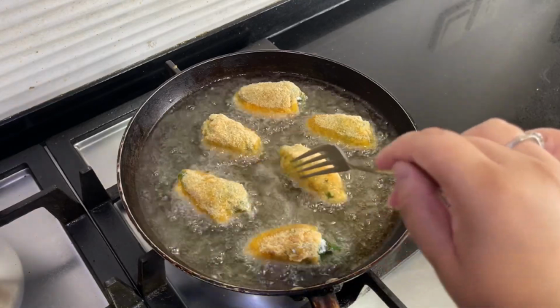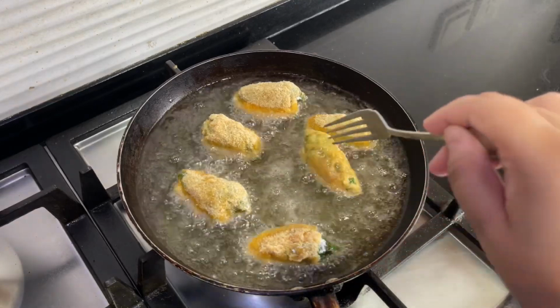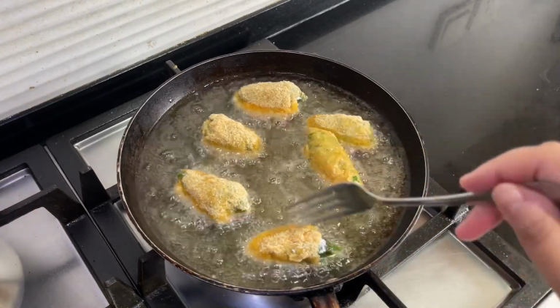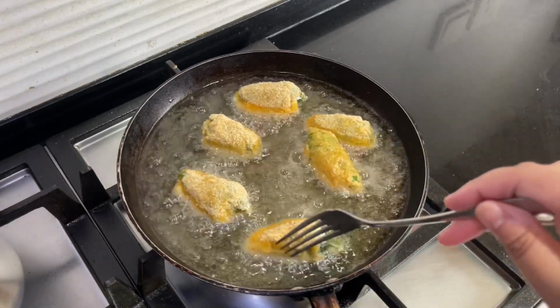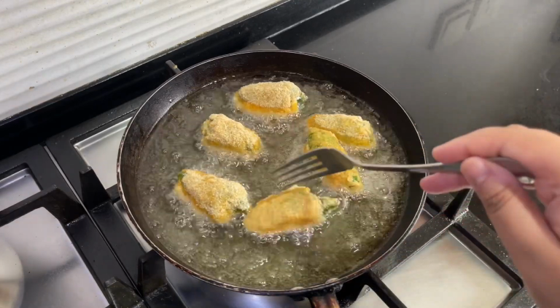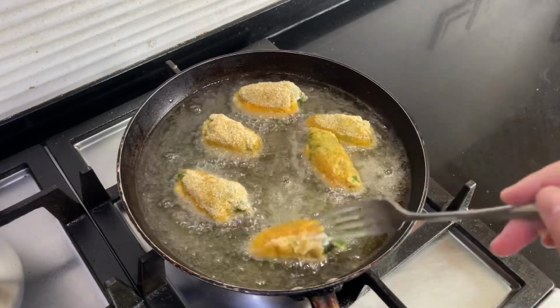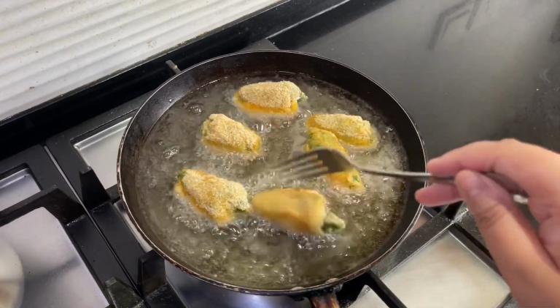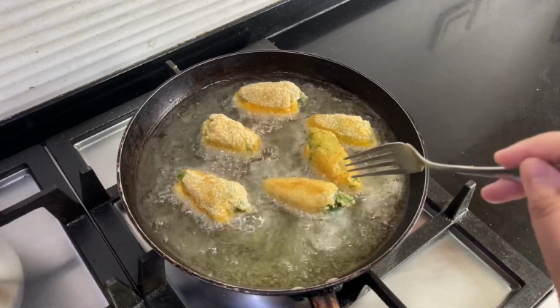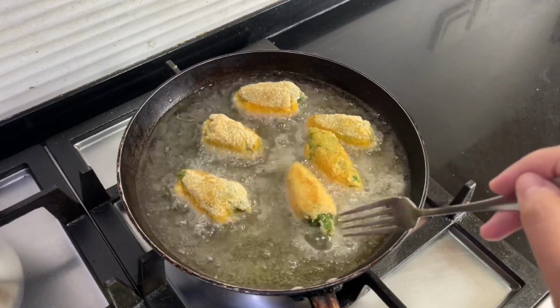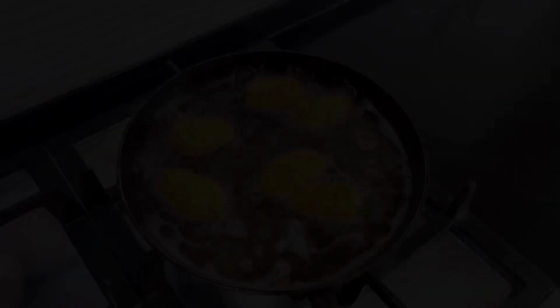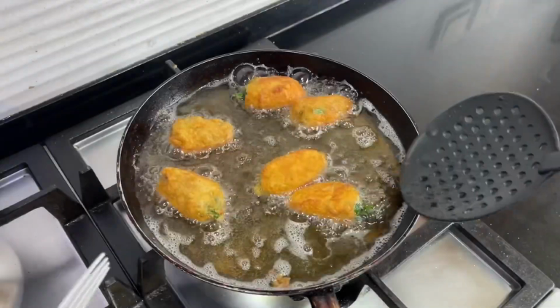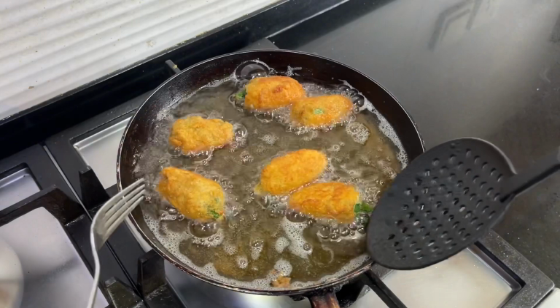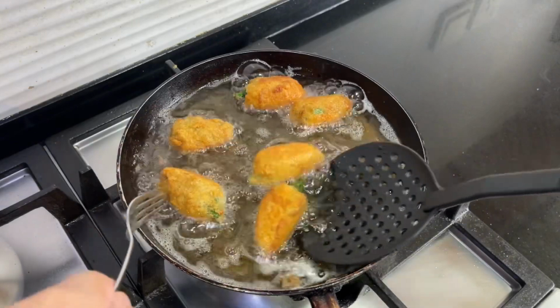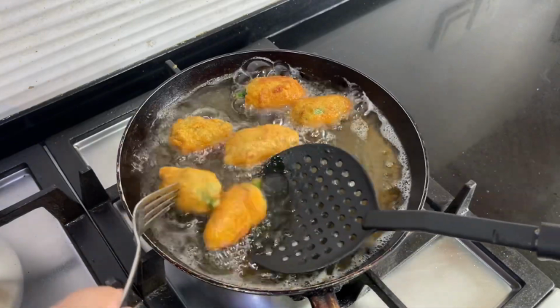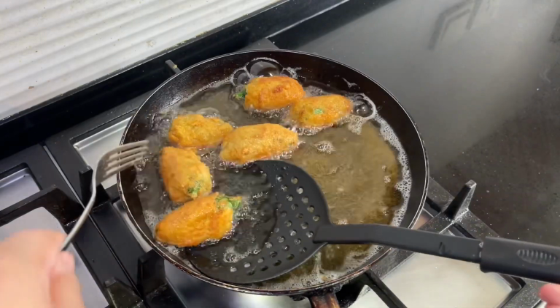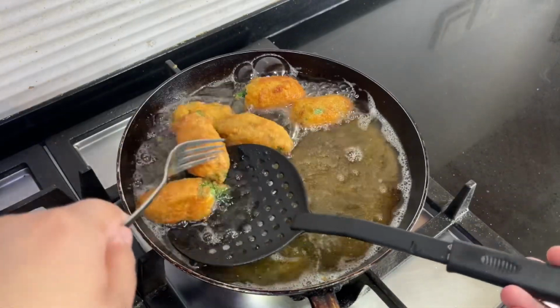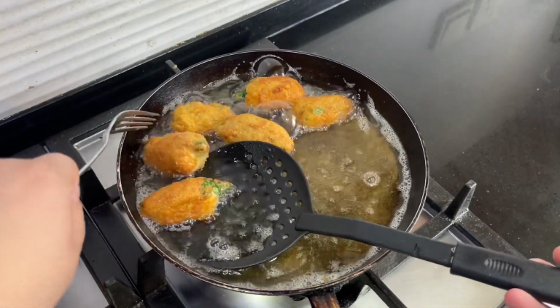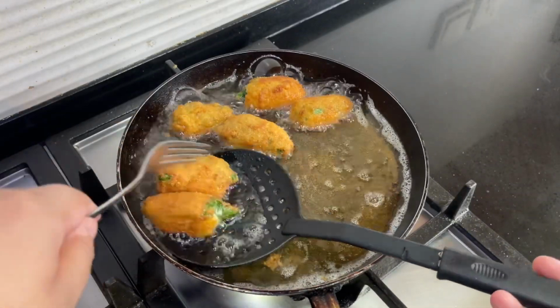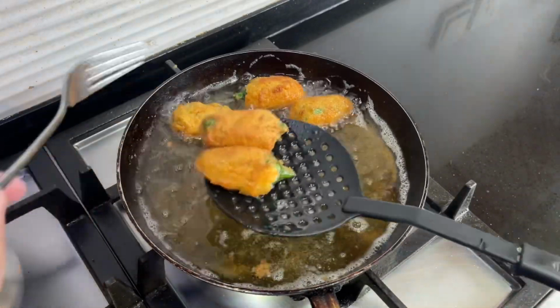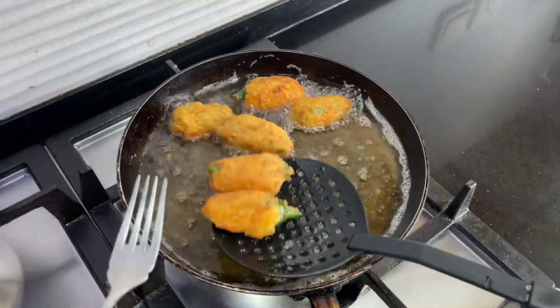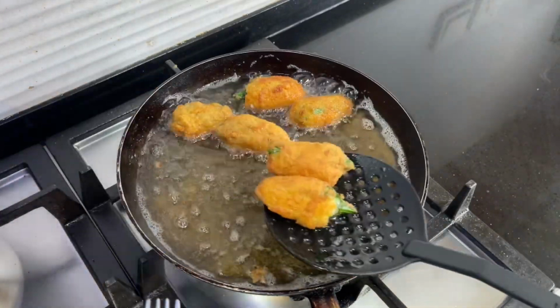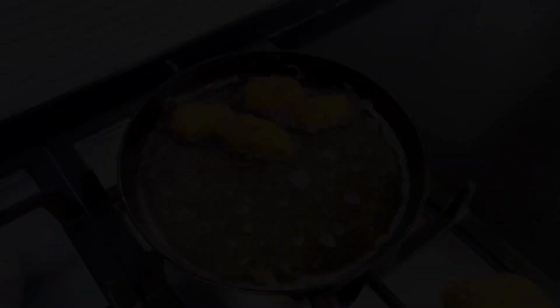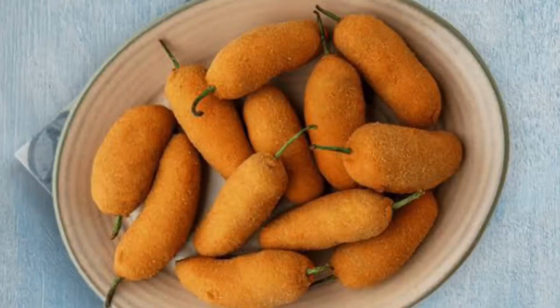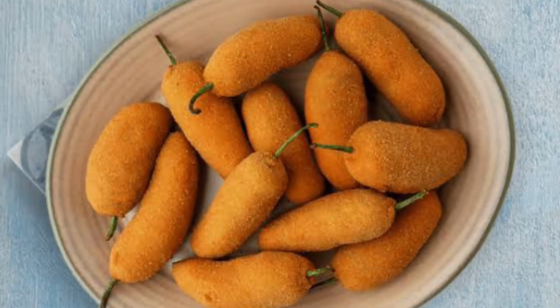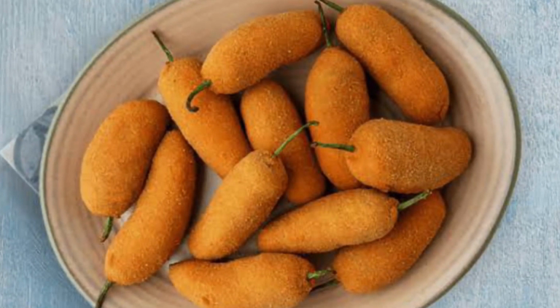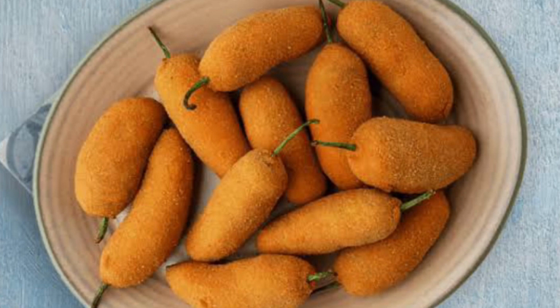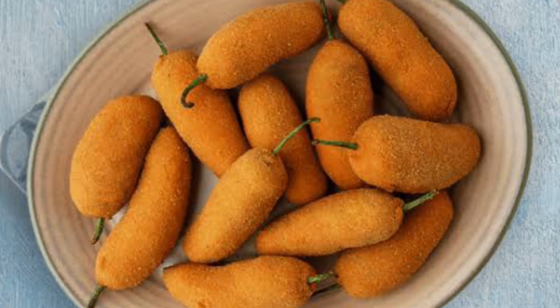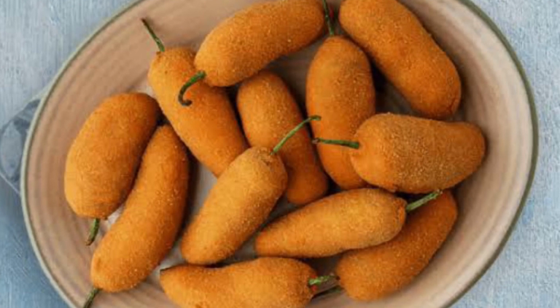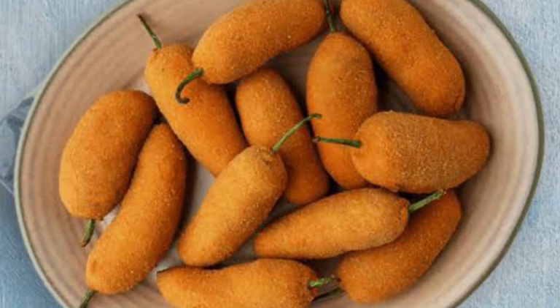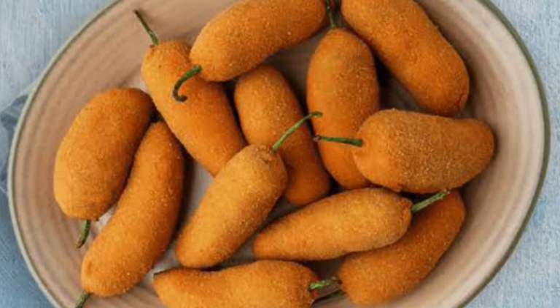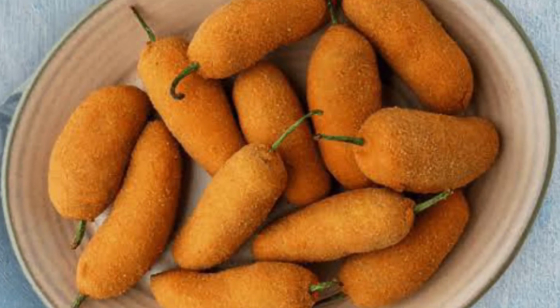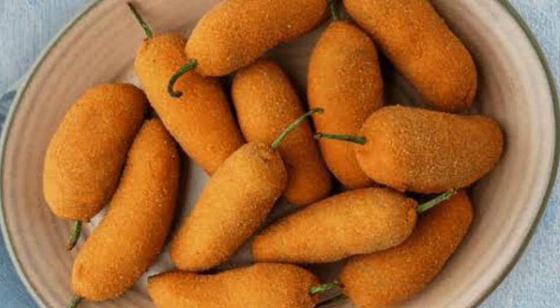Fry the peri peri bites for around two to three minutes until golden and crispy. Serve them with your favorite dipping sauces. Thank you for watching everyone, I hope you liked this video.